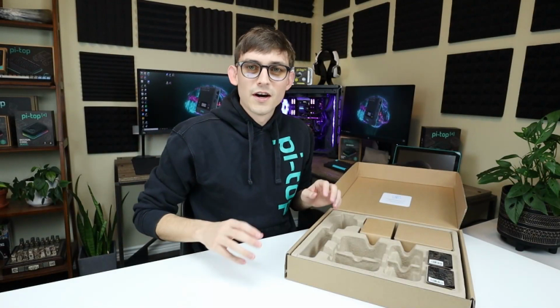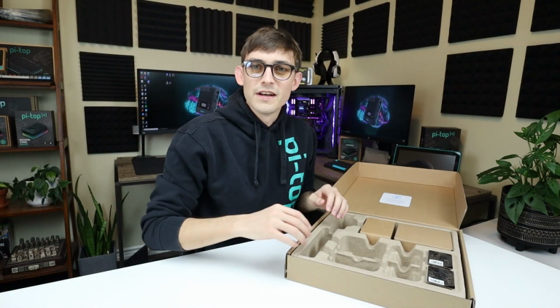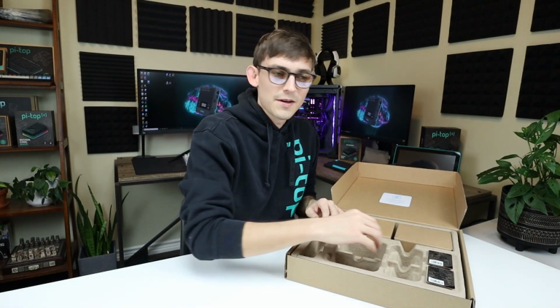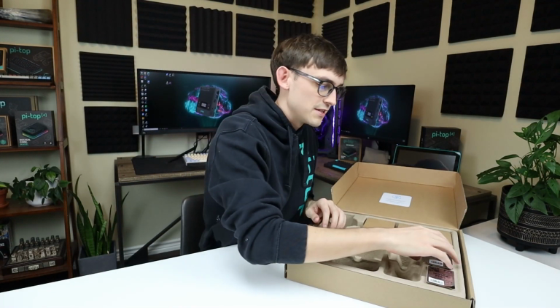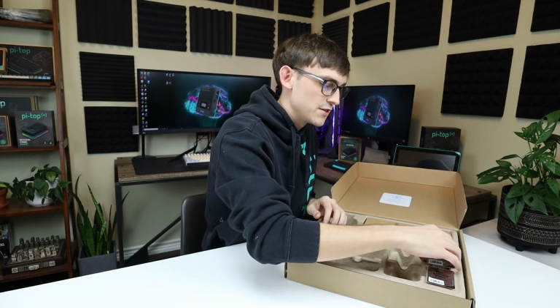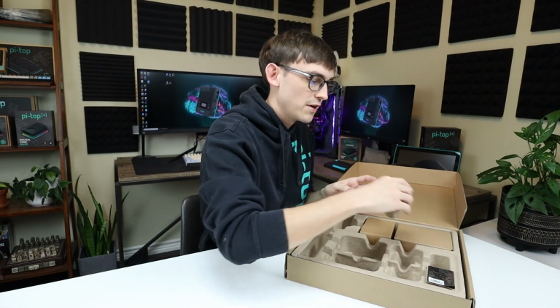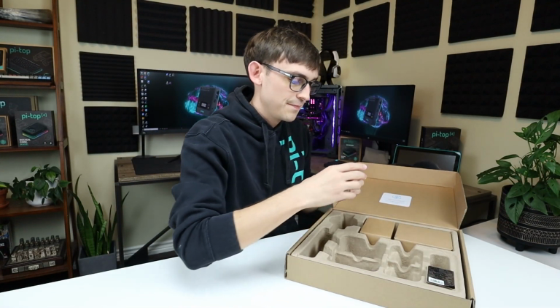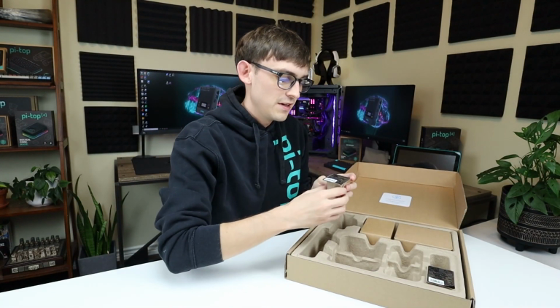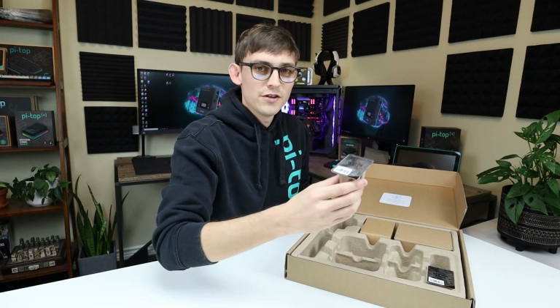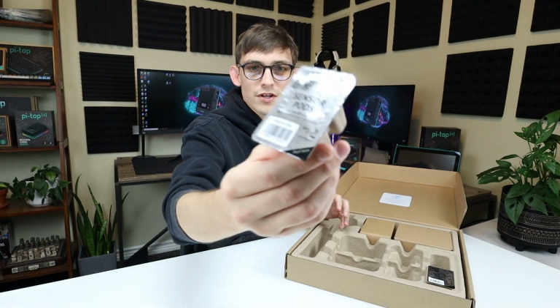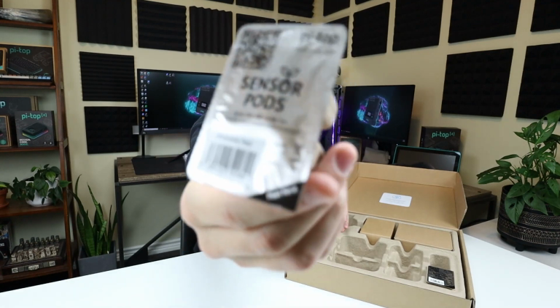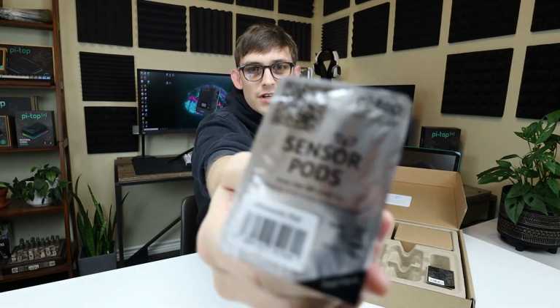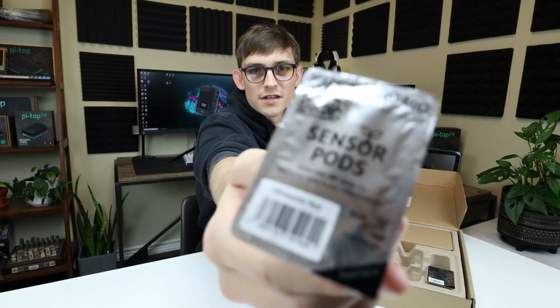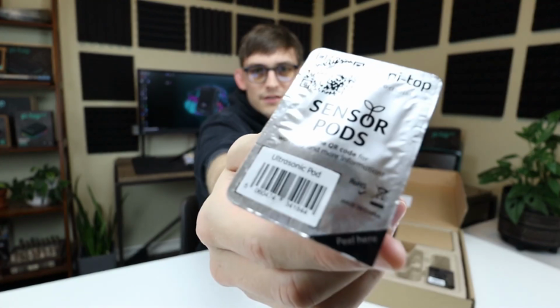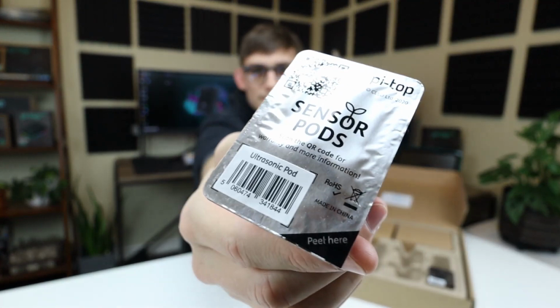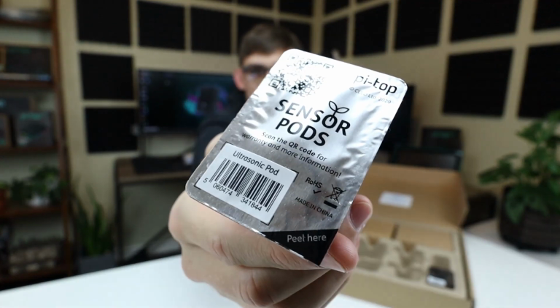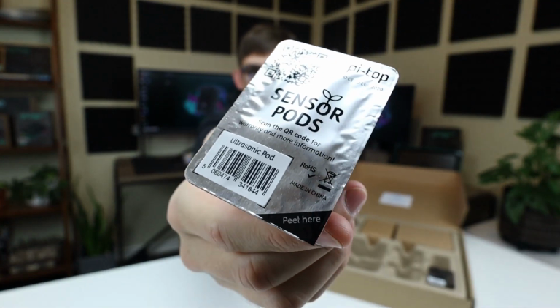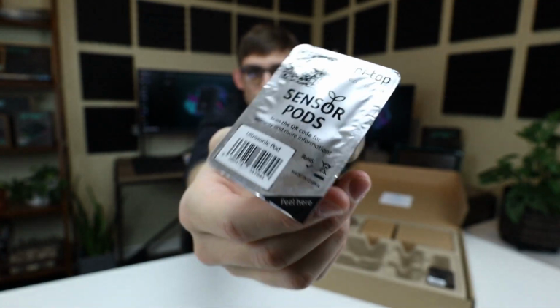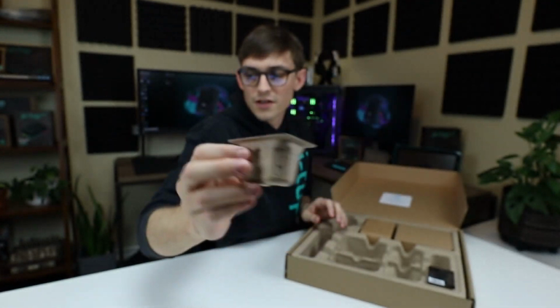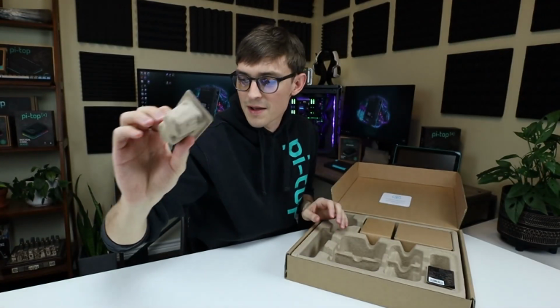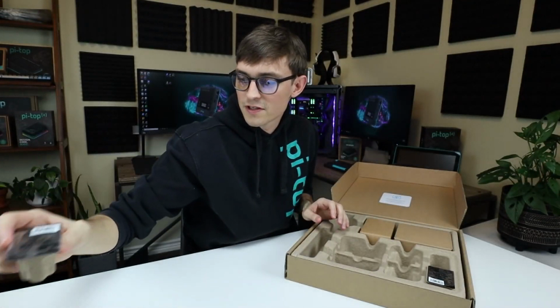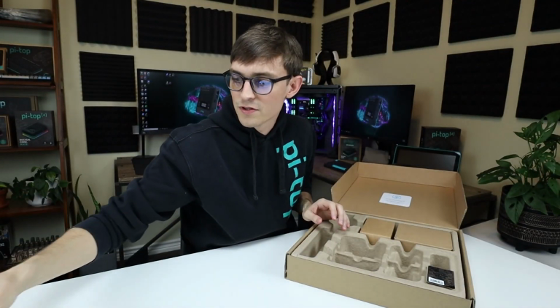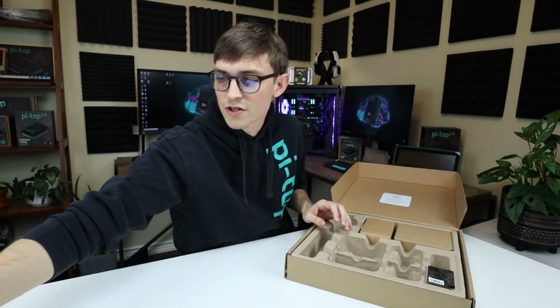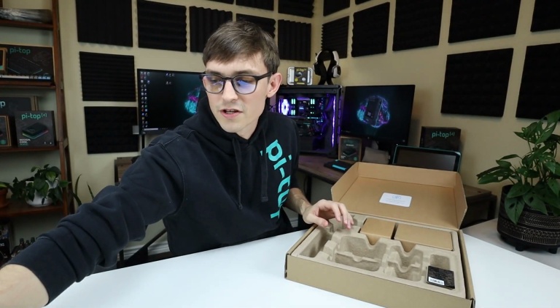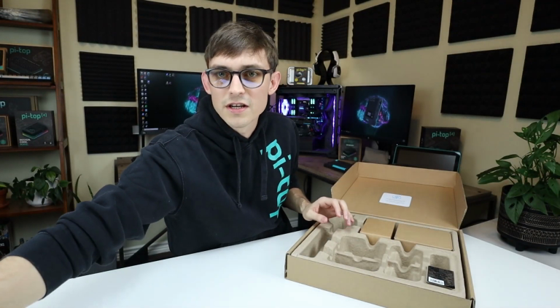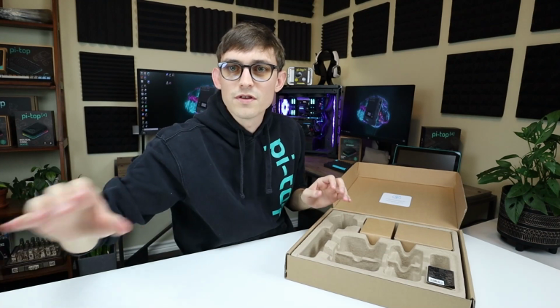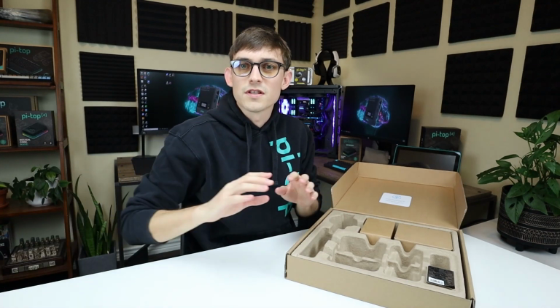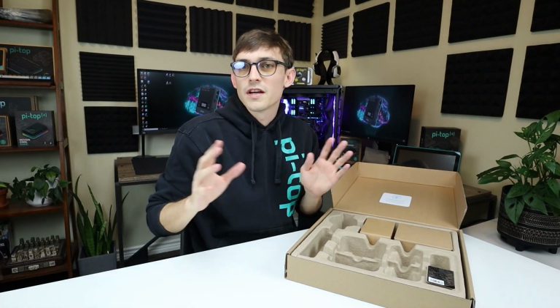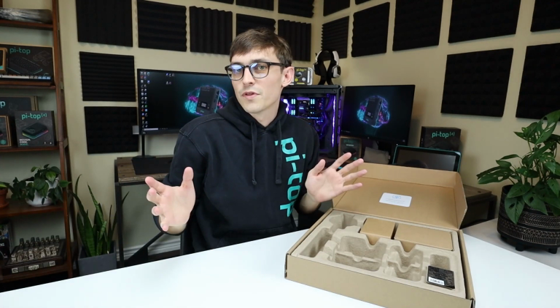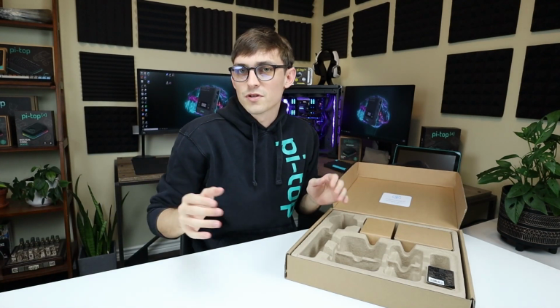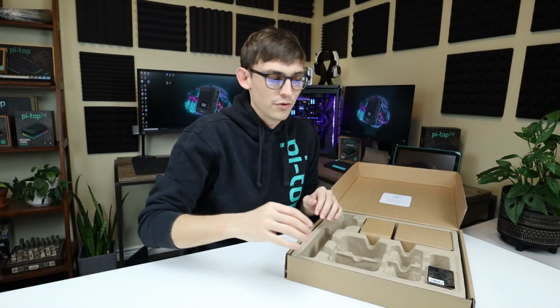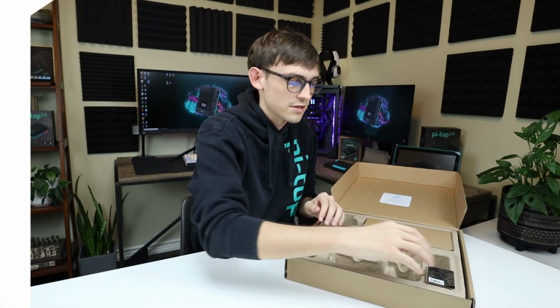Next up is this sensor pod. In here you've got your ultrasonic sensor. You're going to snap this onto the build structure and it's going to do things like help with obstacle avoidance.